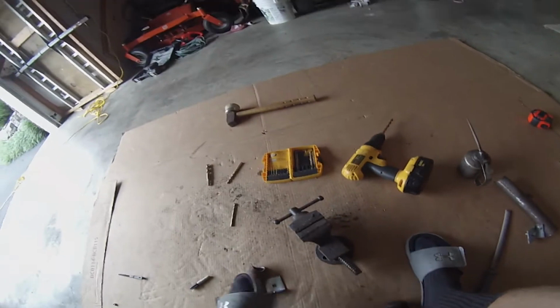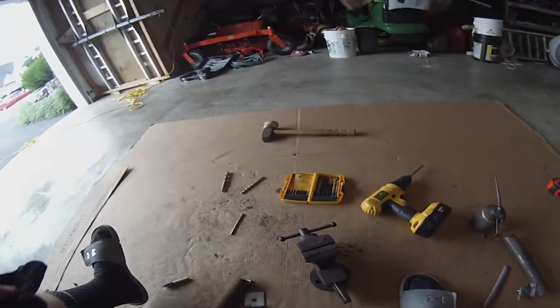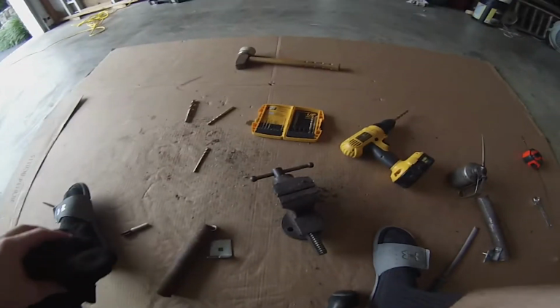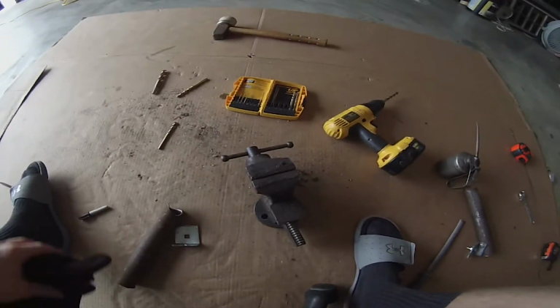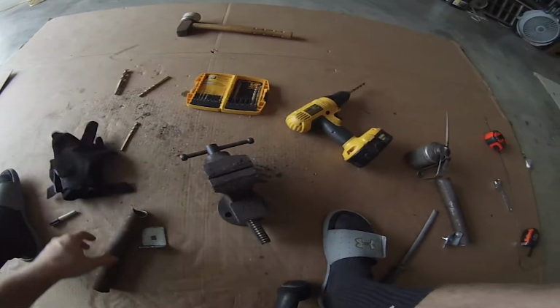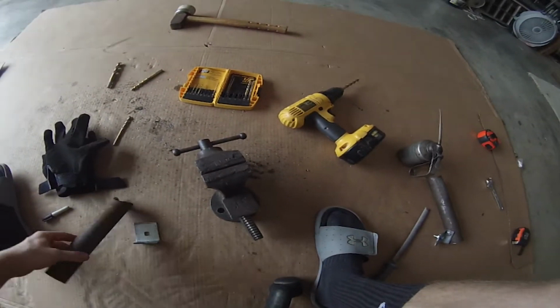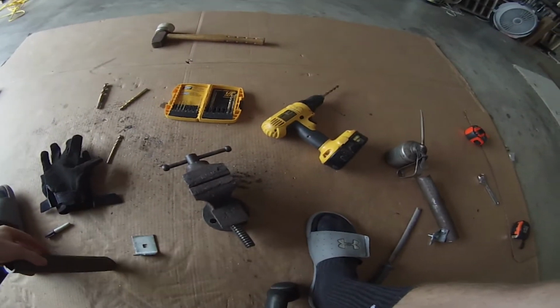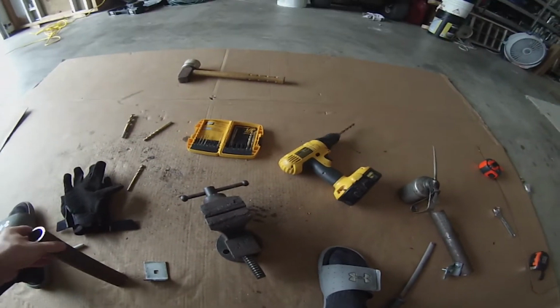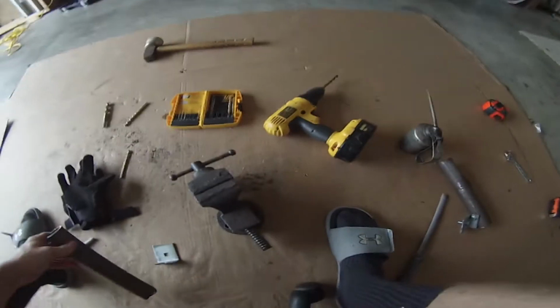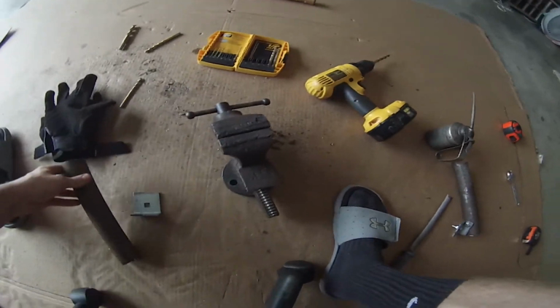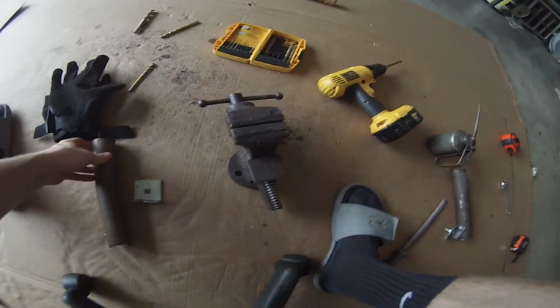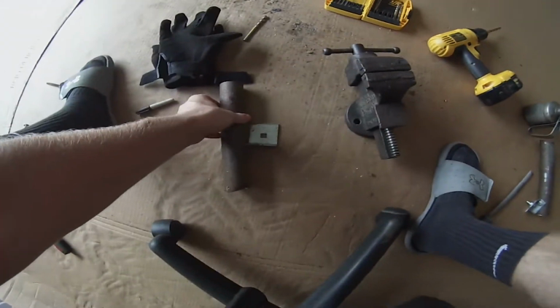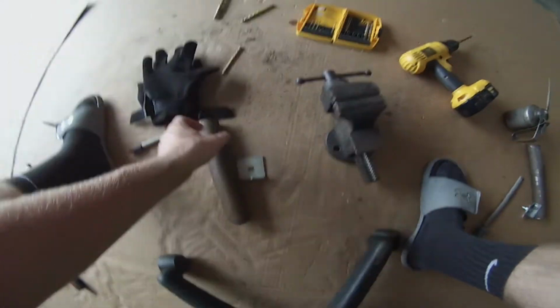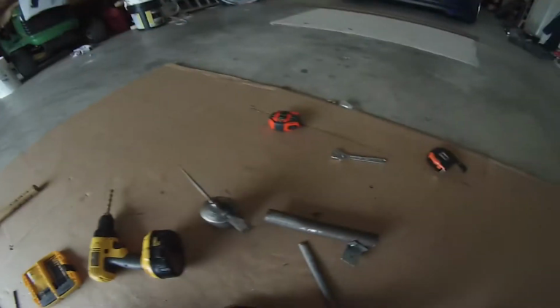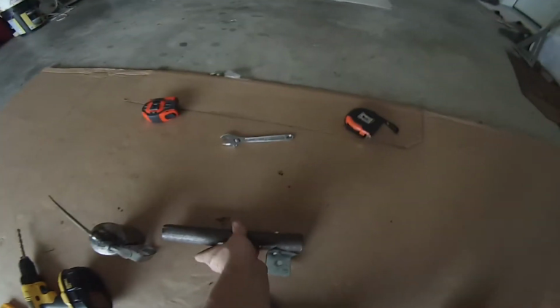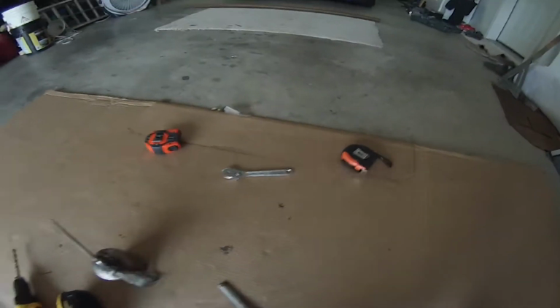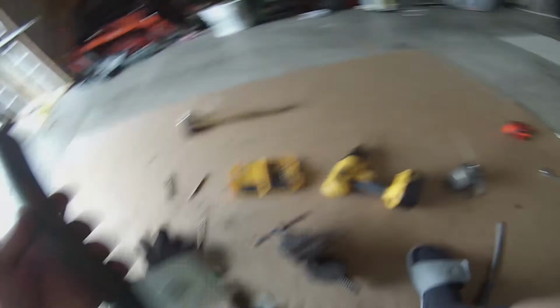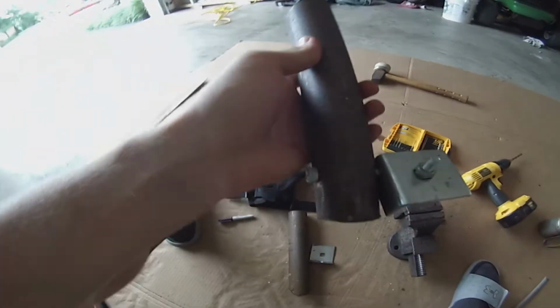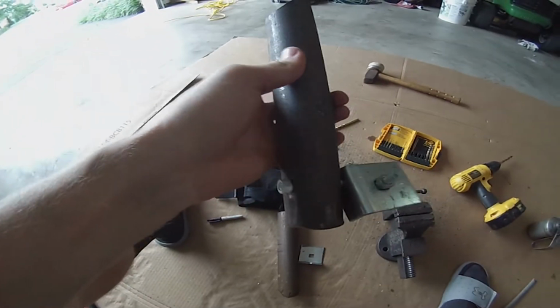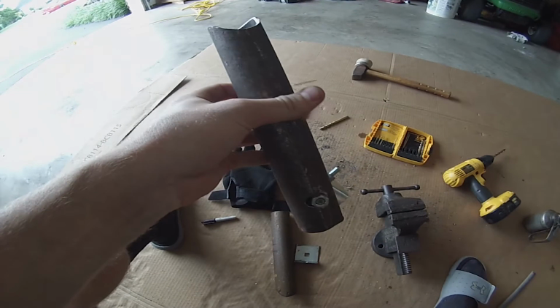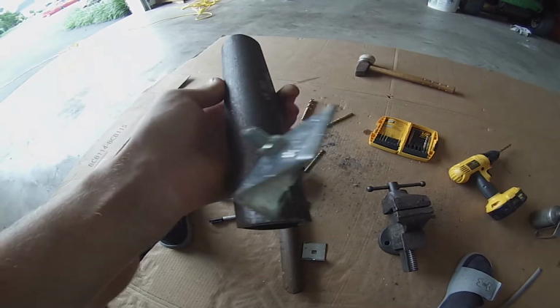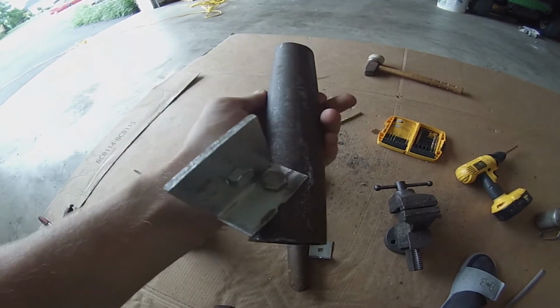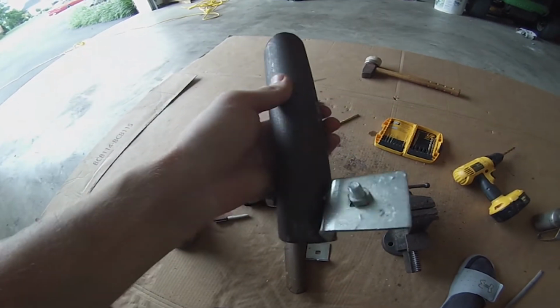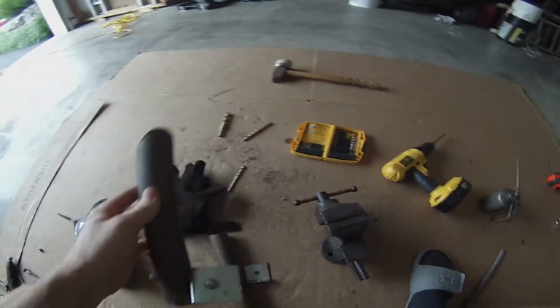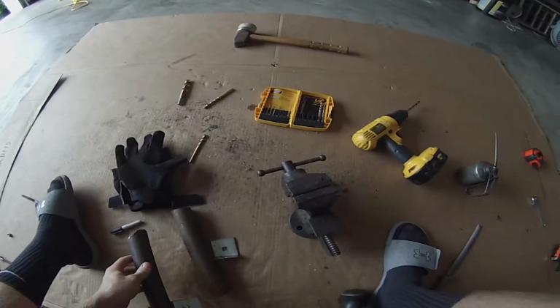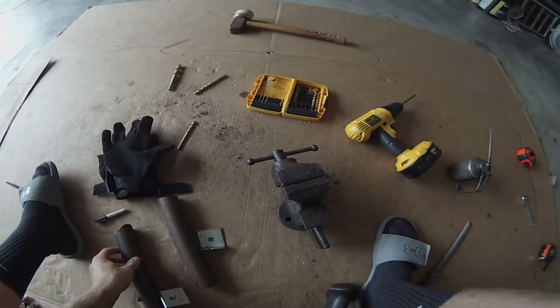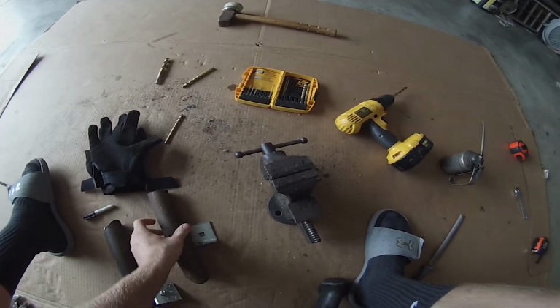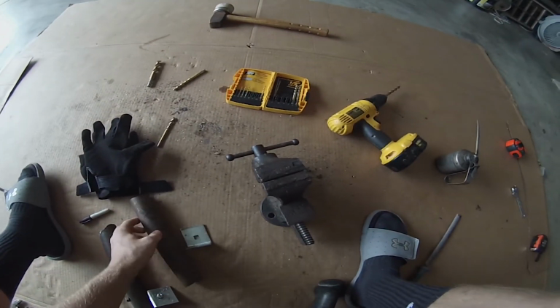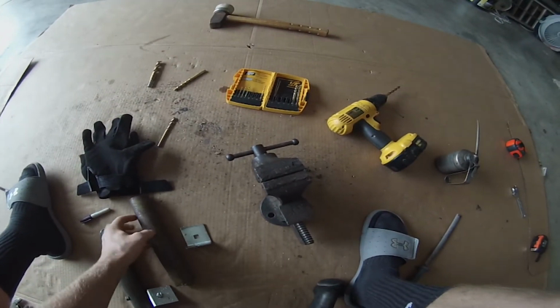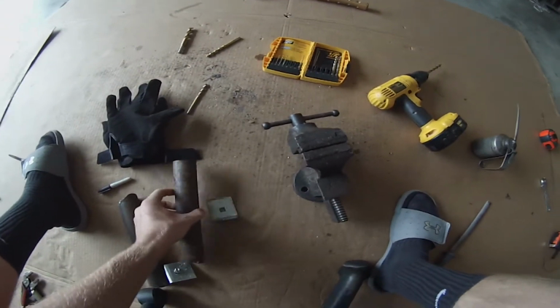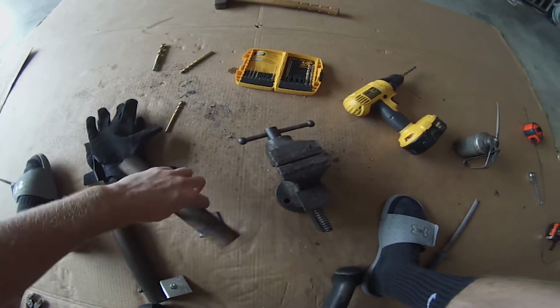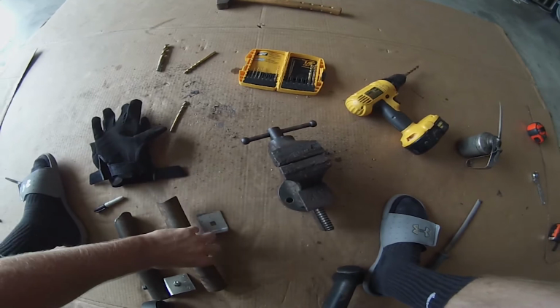Alright, so right now I'm just making the second bracket for the other side. Here's the first side, and then just making the second one.